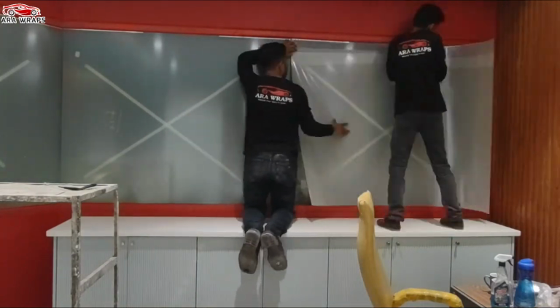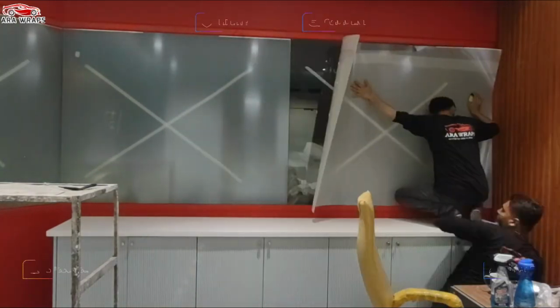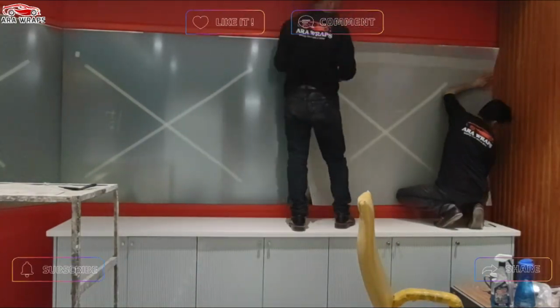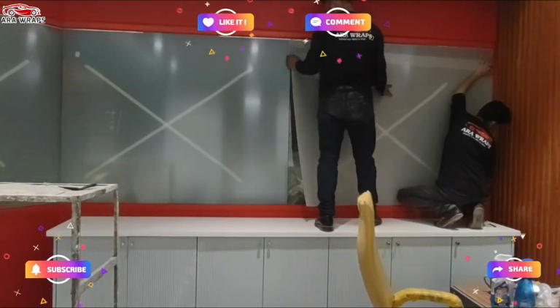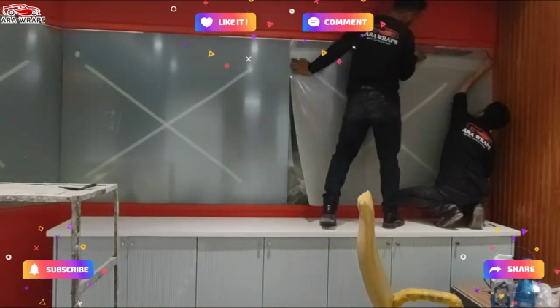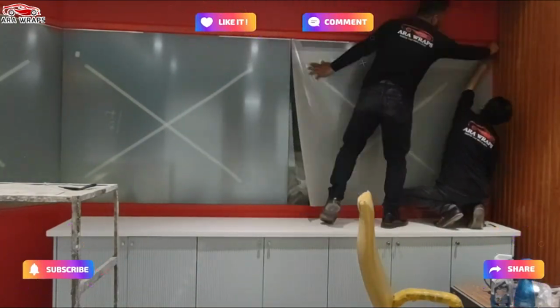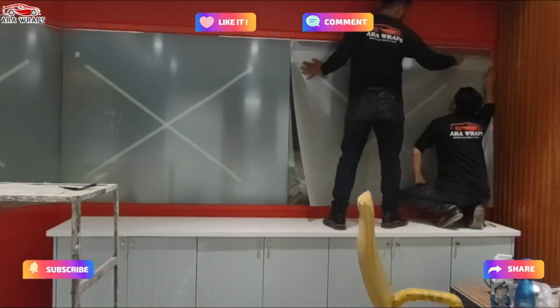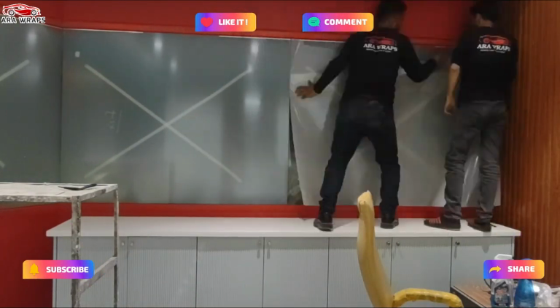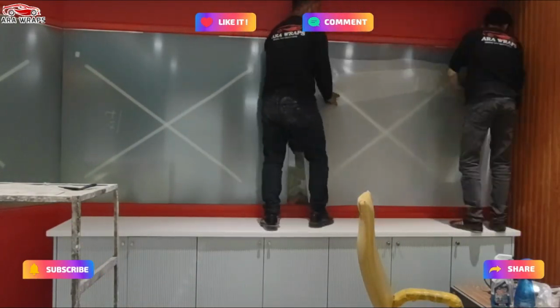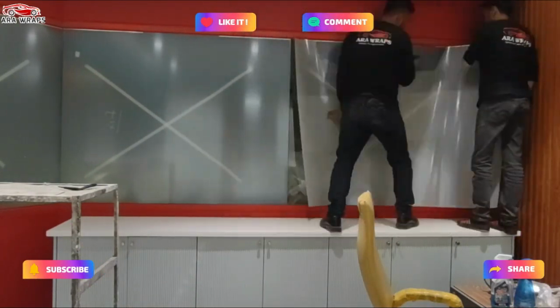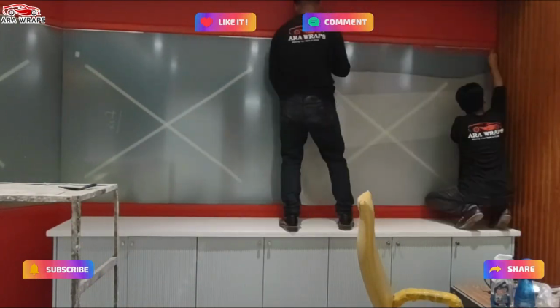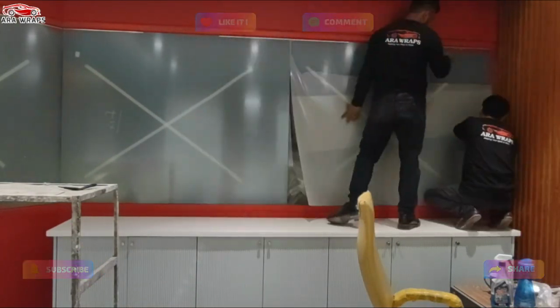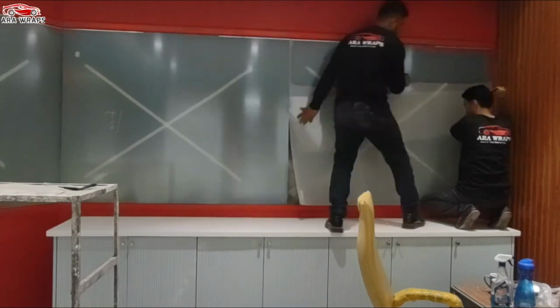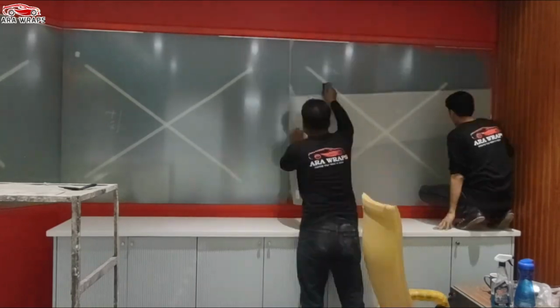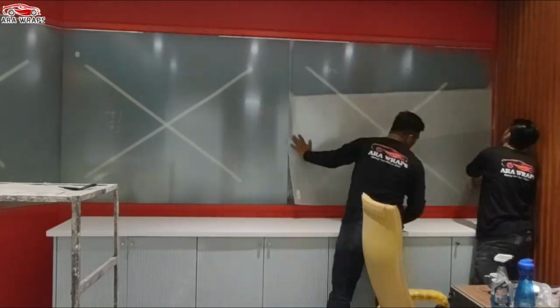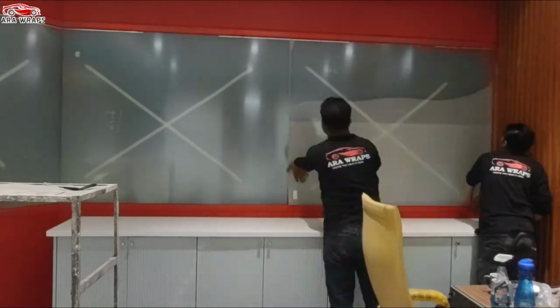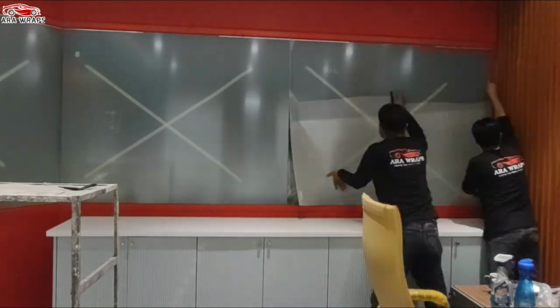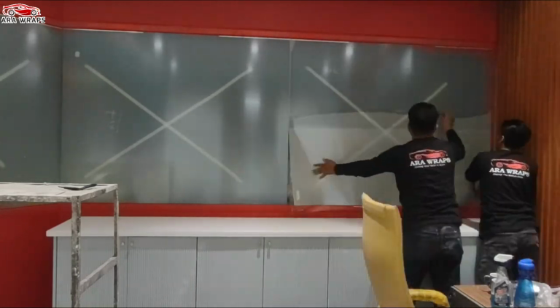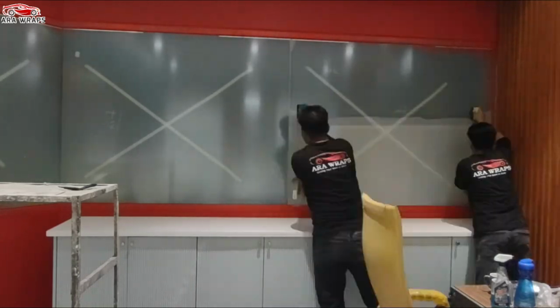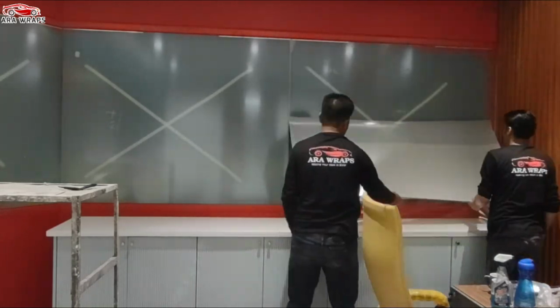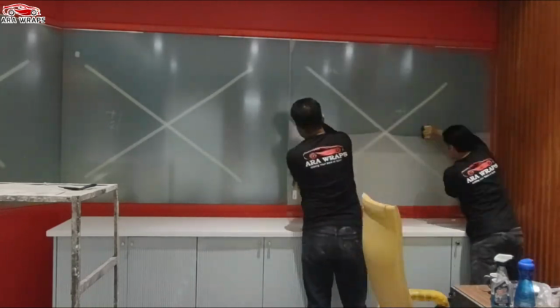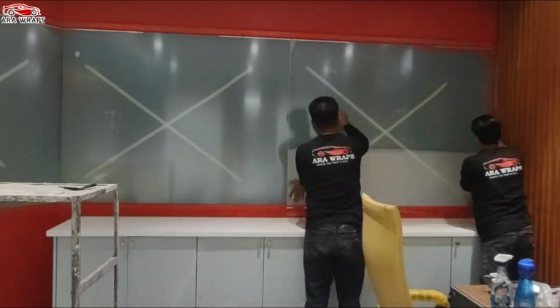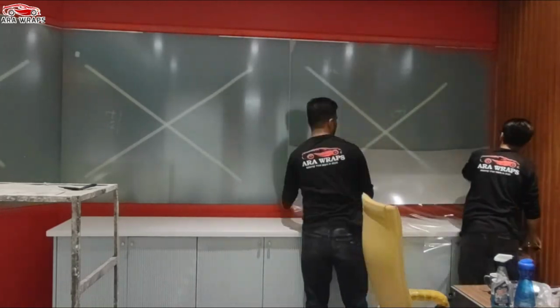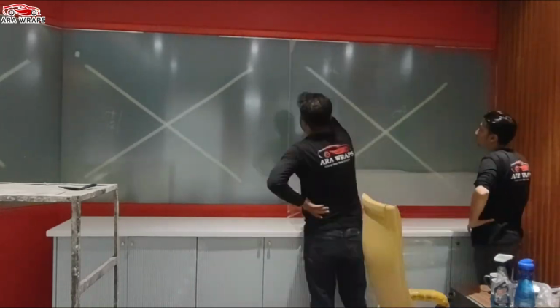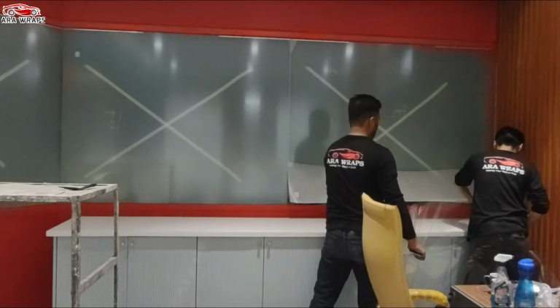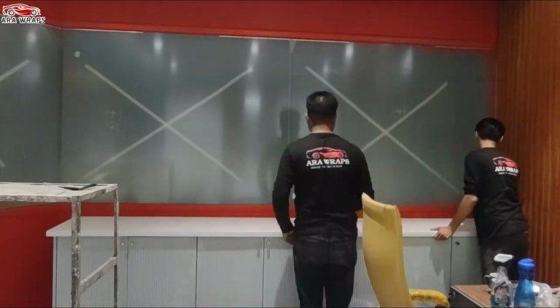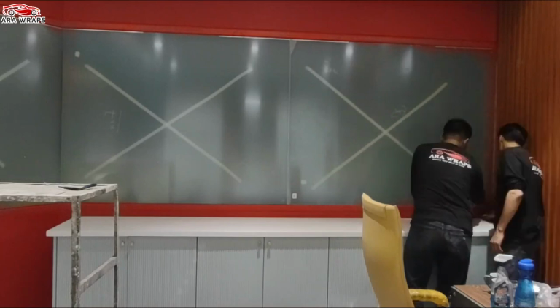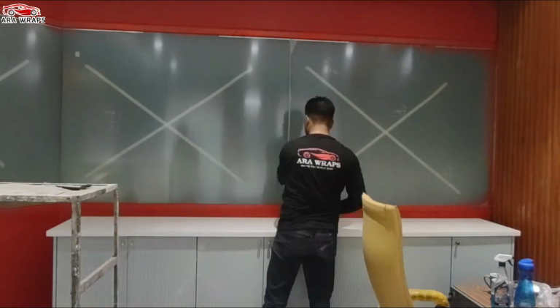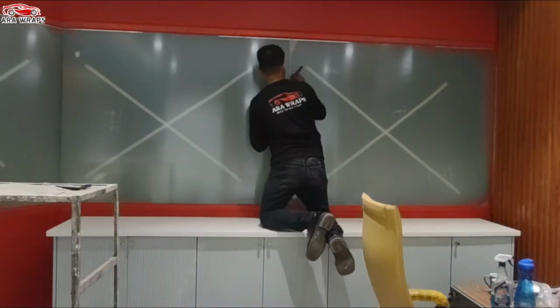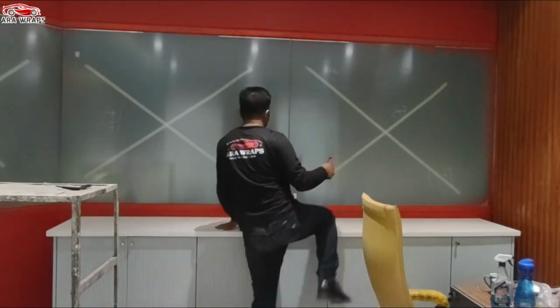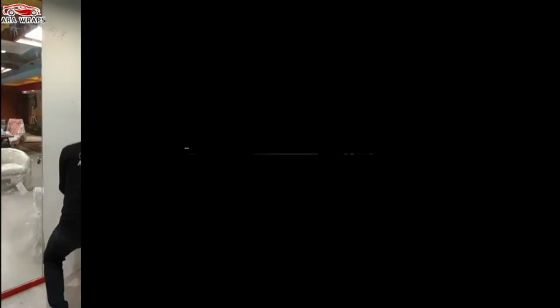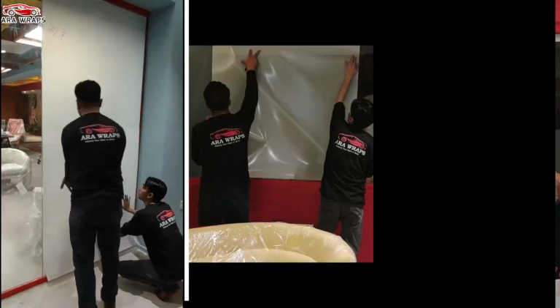Switchable film allows you to transform existing glass windows, partitions, acrylic screens, plexiglass, or other transparent surfaces into instant switchable privacy.